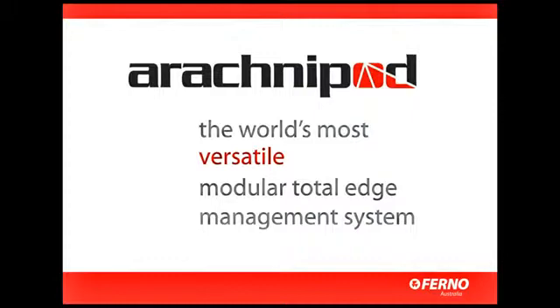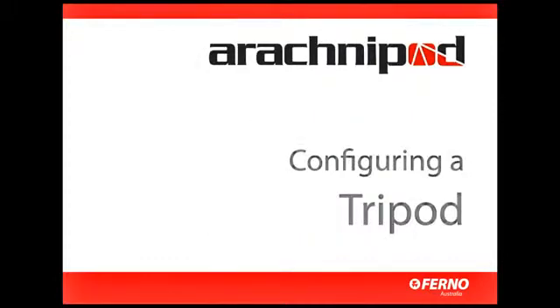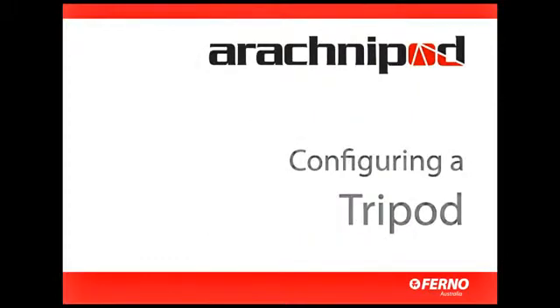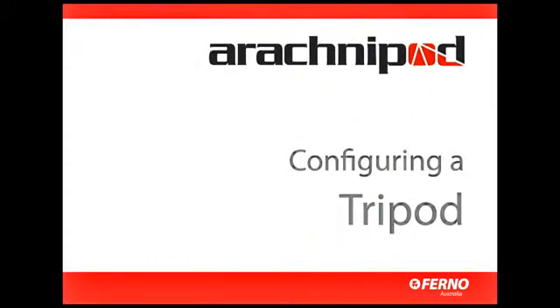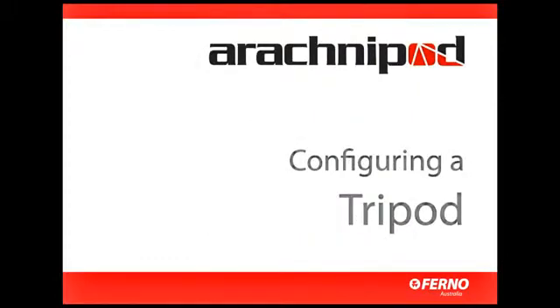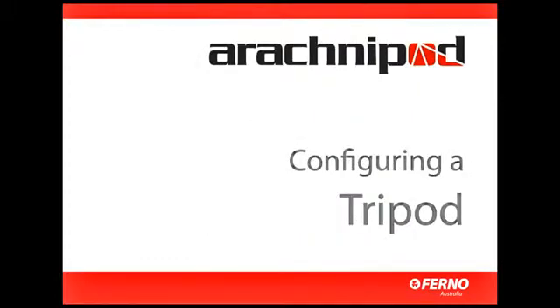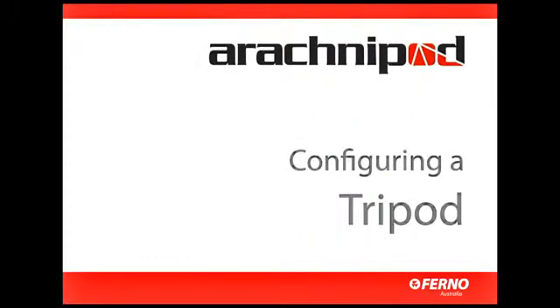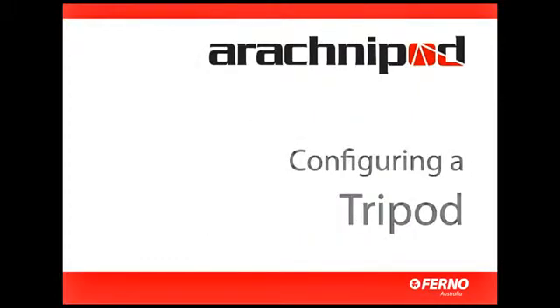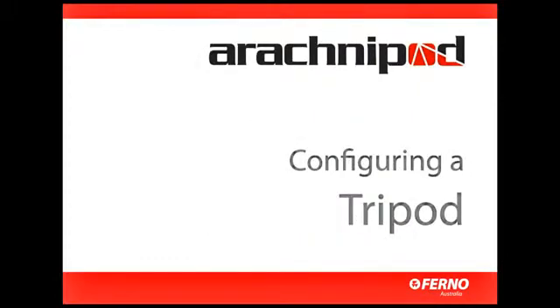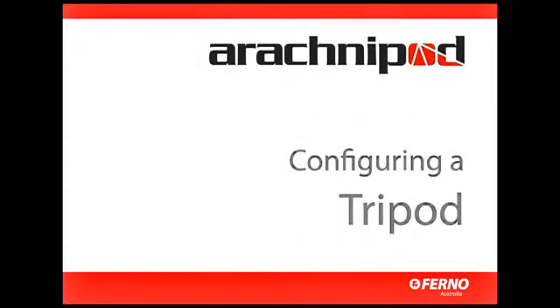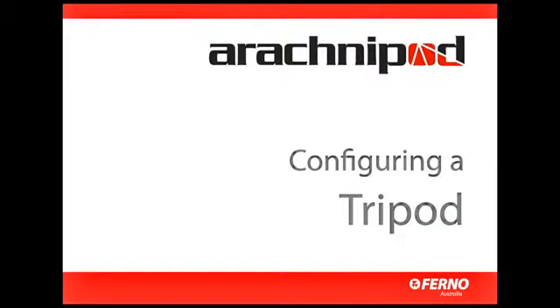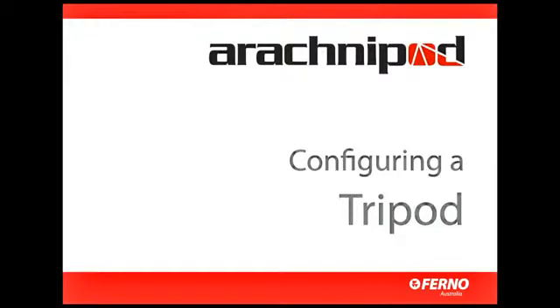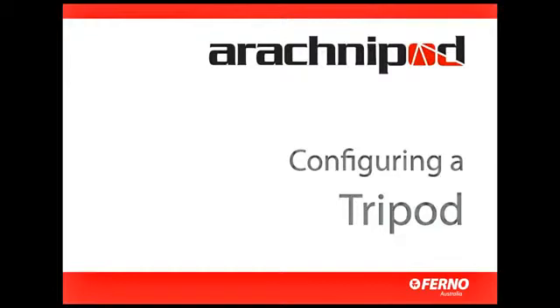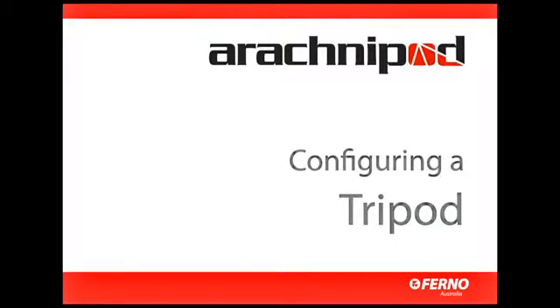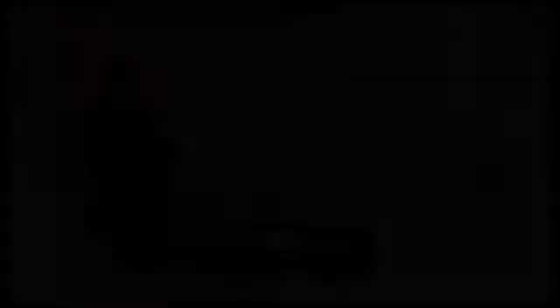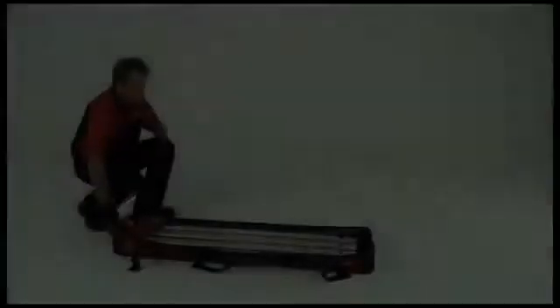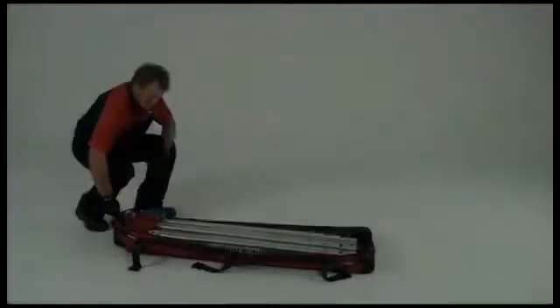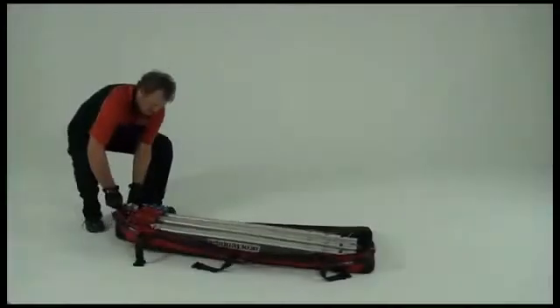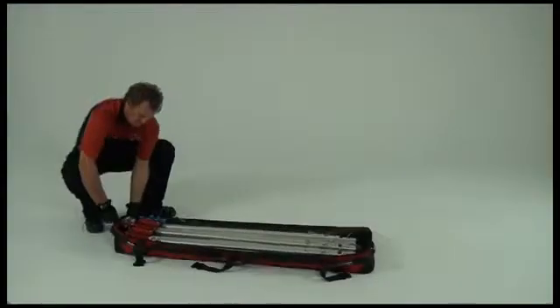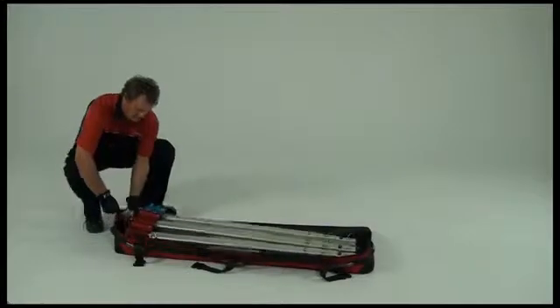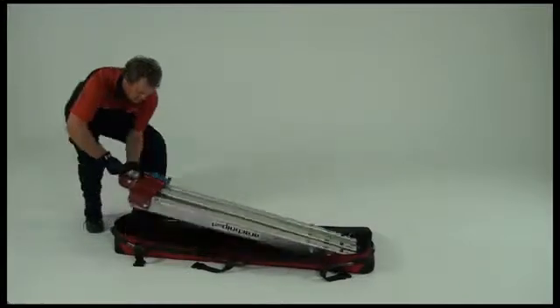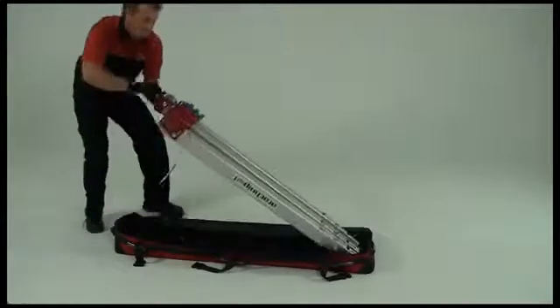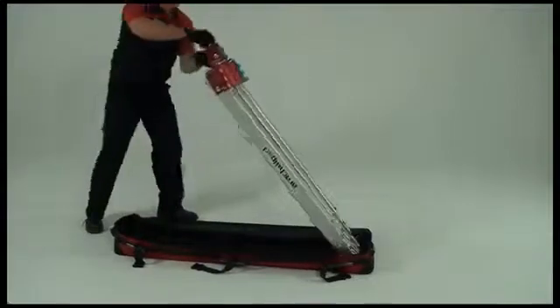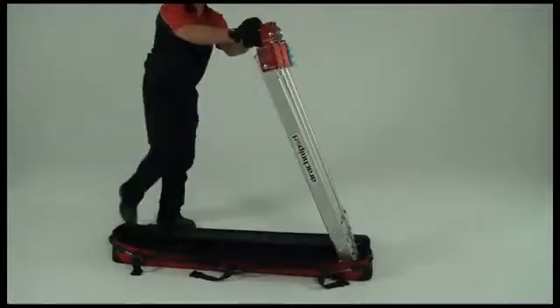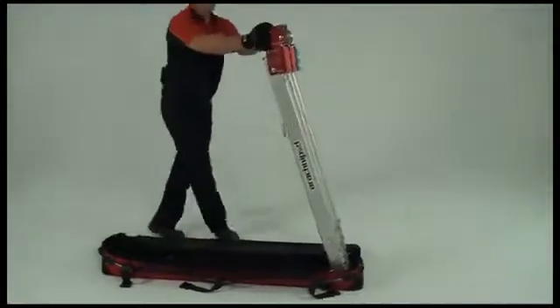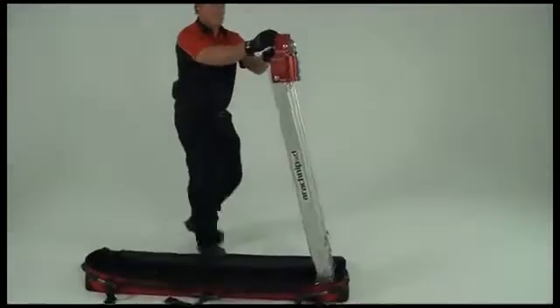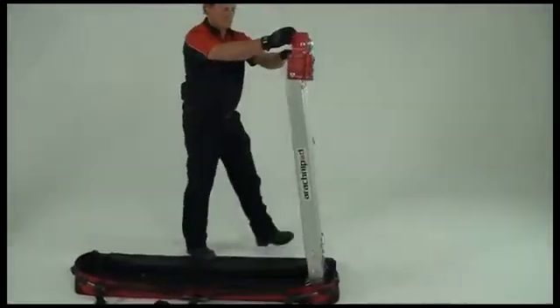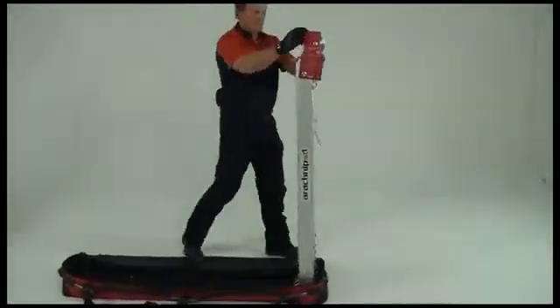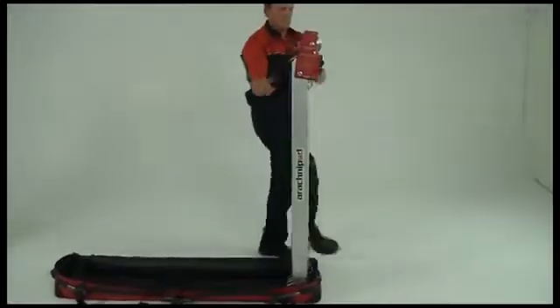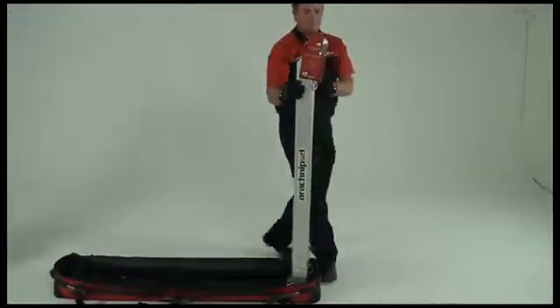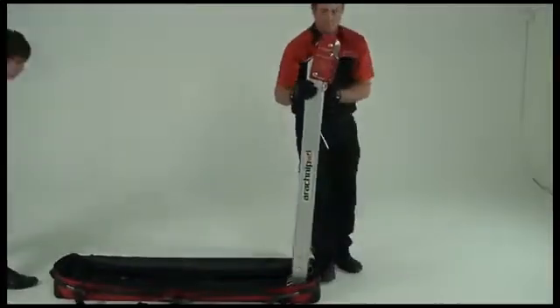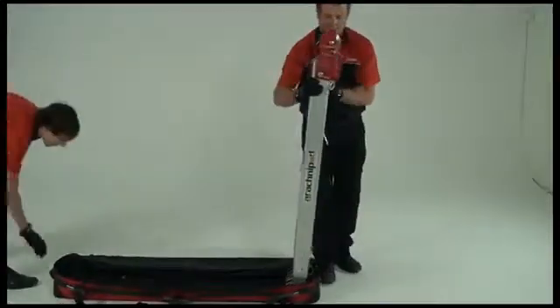In this demonstration we're using the Advantage Model tripod, however the principle remains the same whichever tripod model you're using. The most efficient way to lift the tripod from its bag is to use the D-ring at the head of the middle leg.